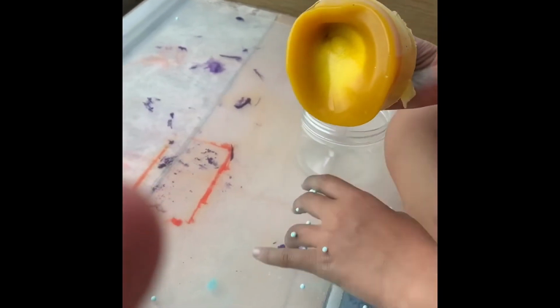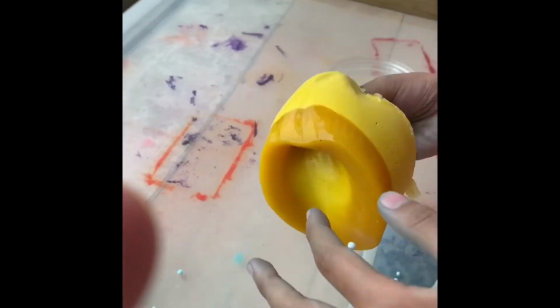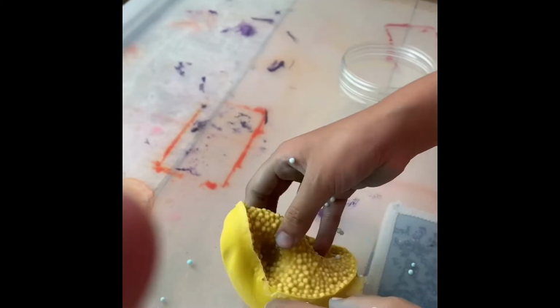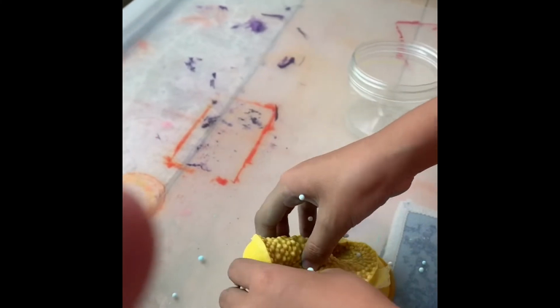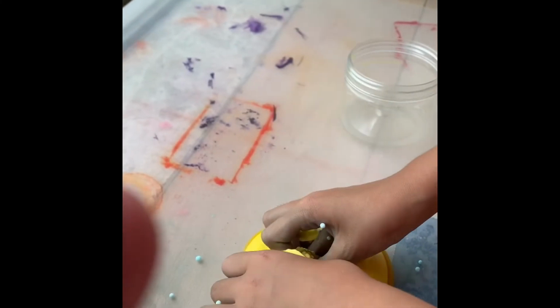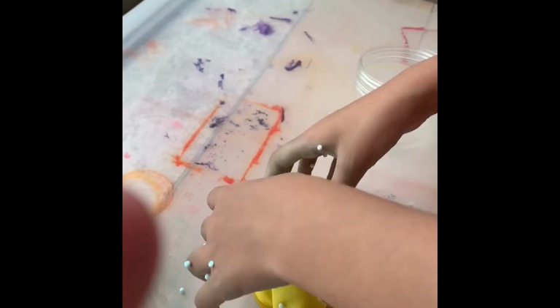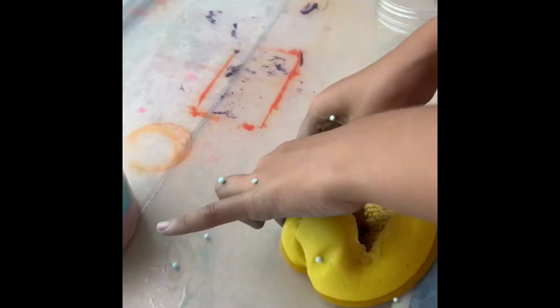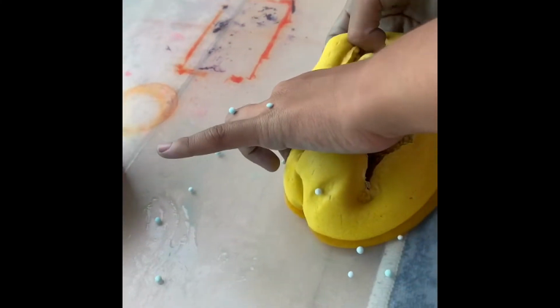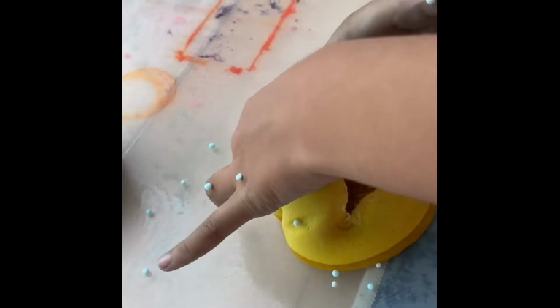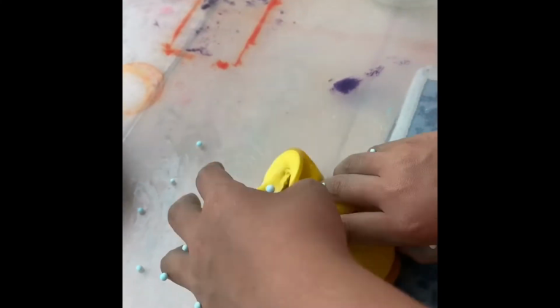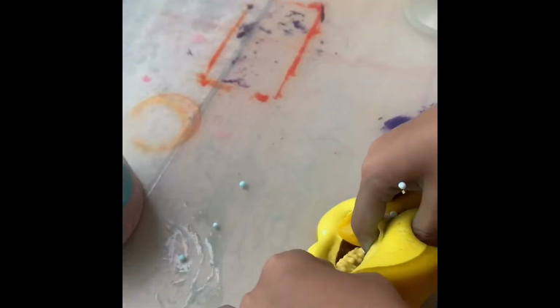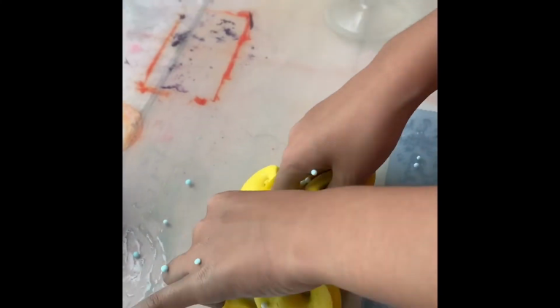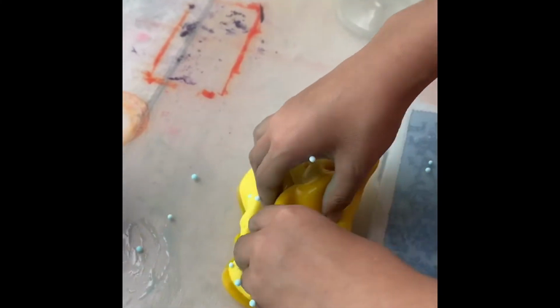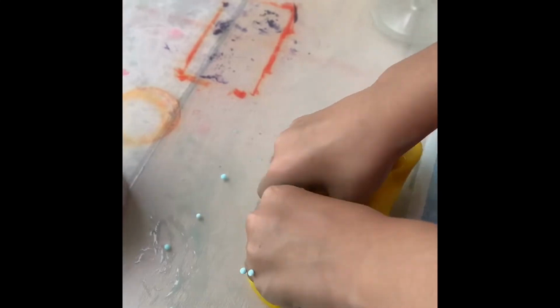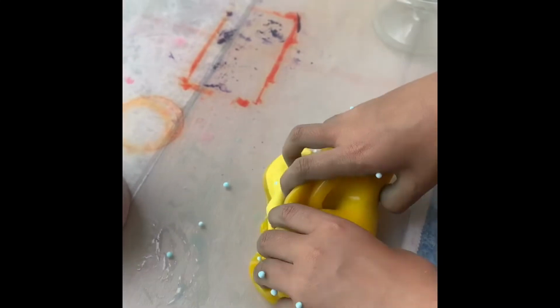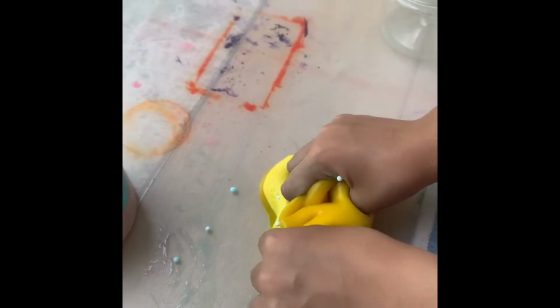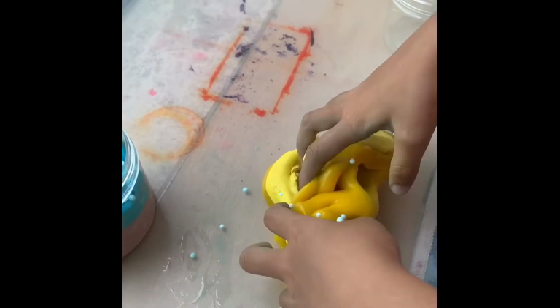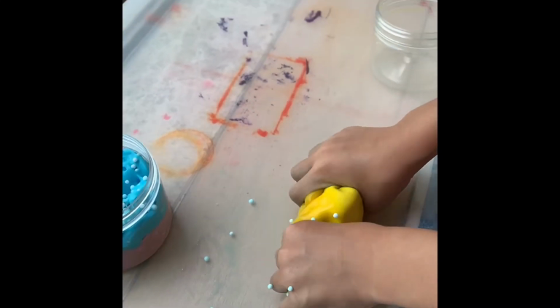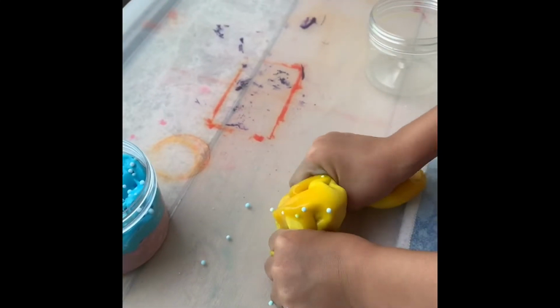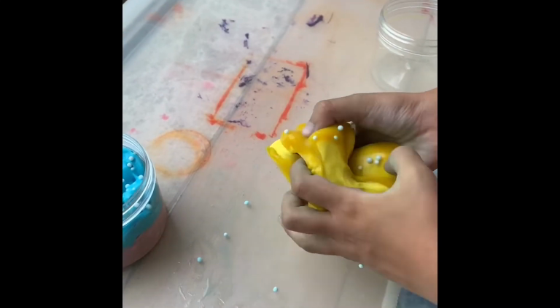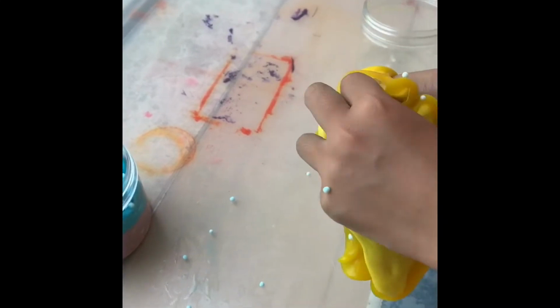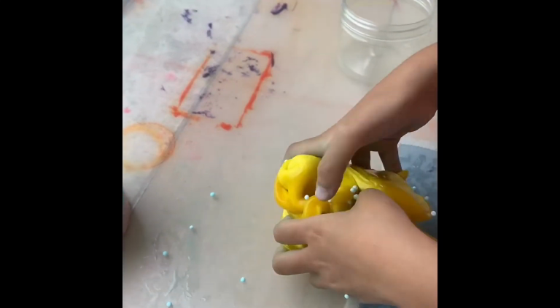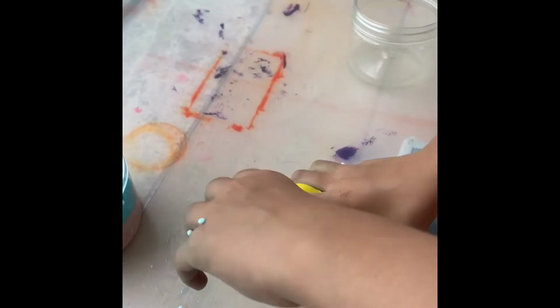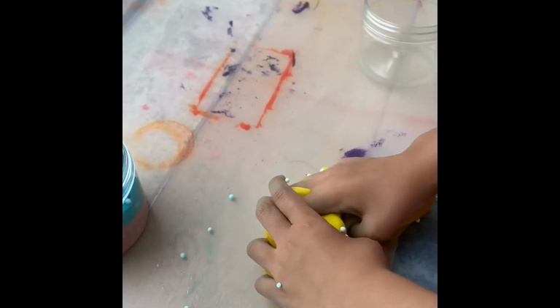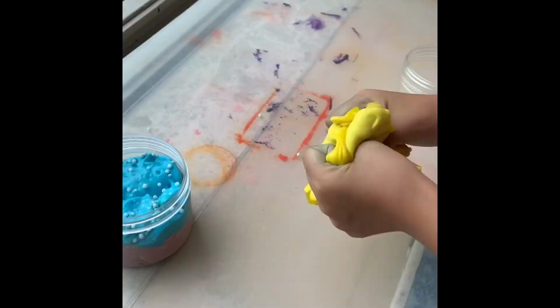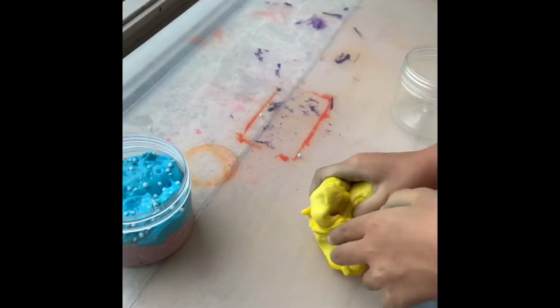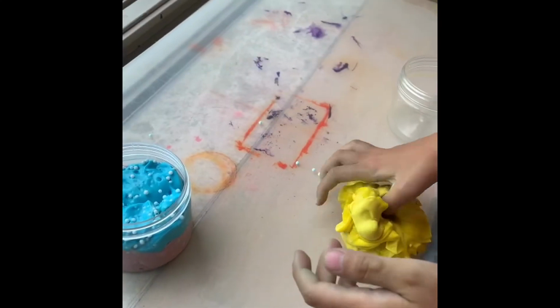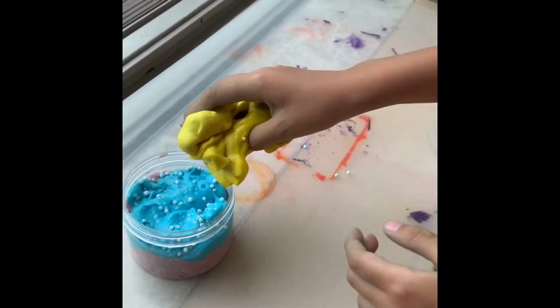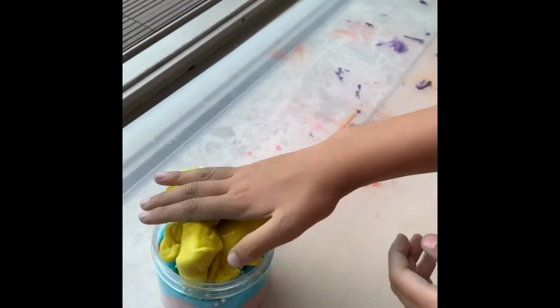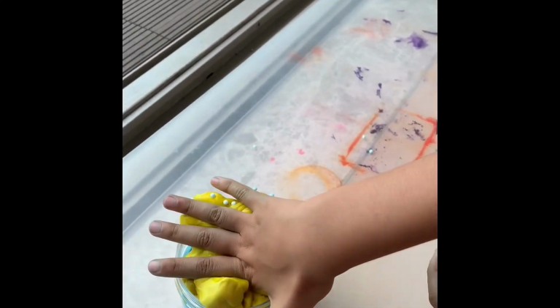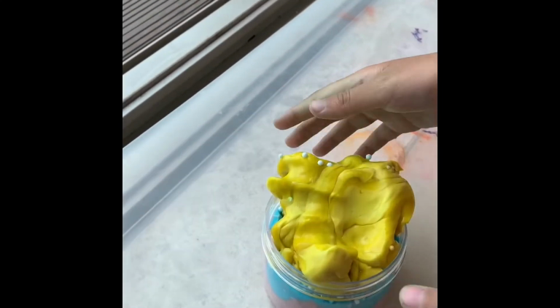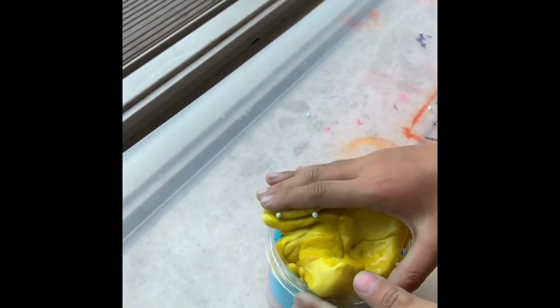Now it's time for the yellow one. This yellow one also has a very good consistency and I really like it too. This yellow one, it's a curry one.